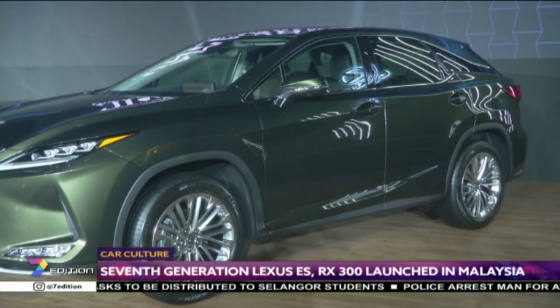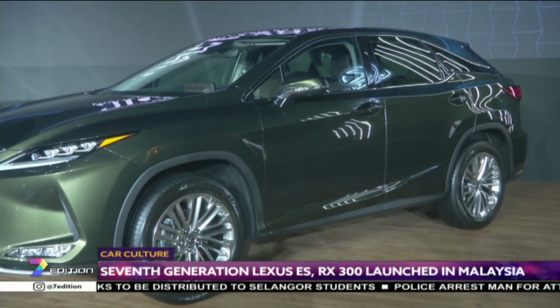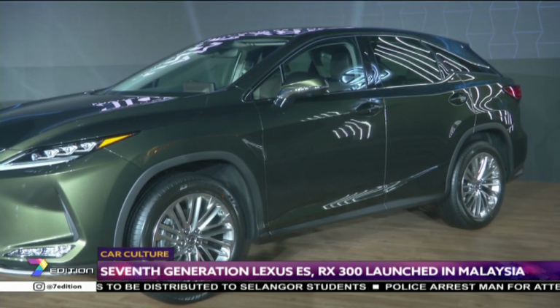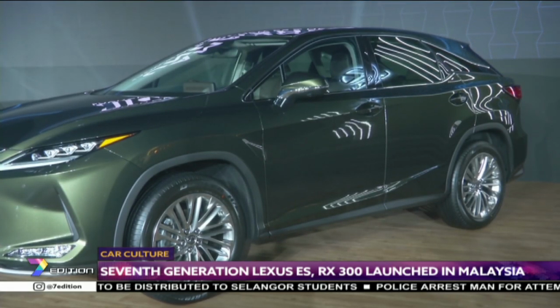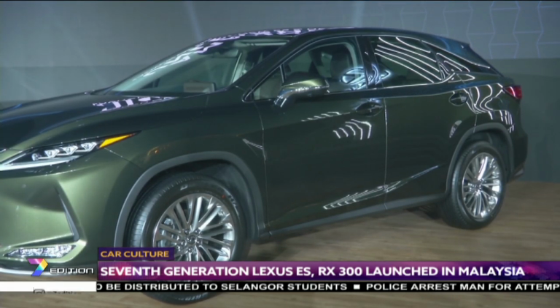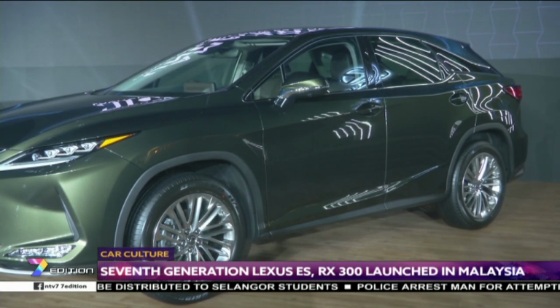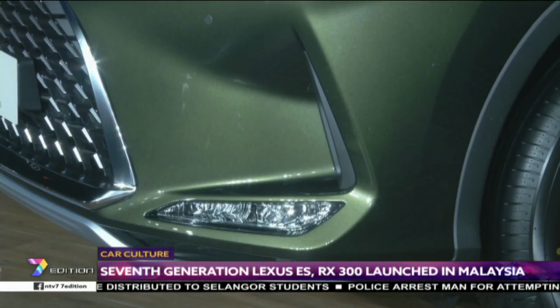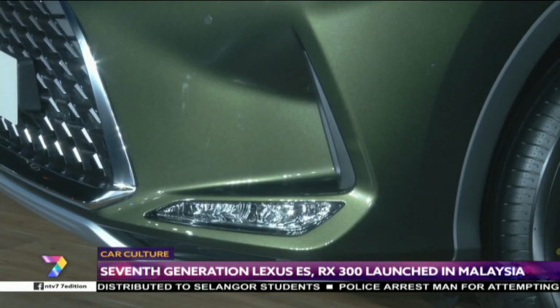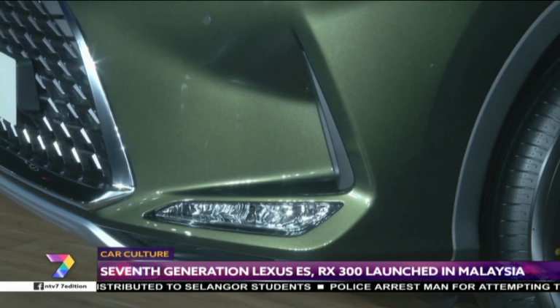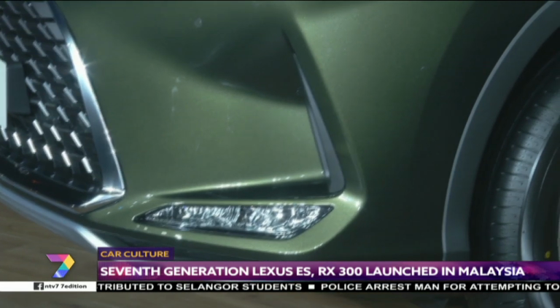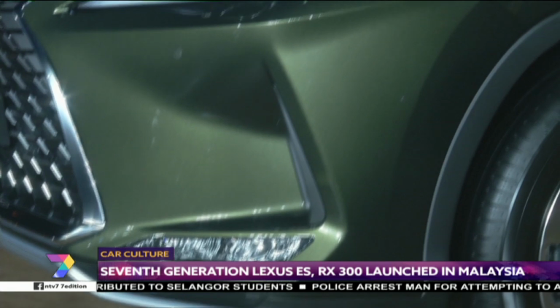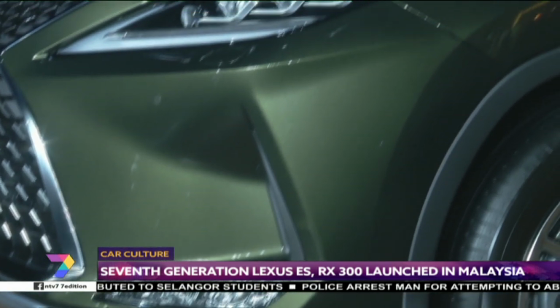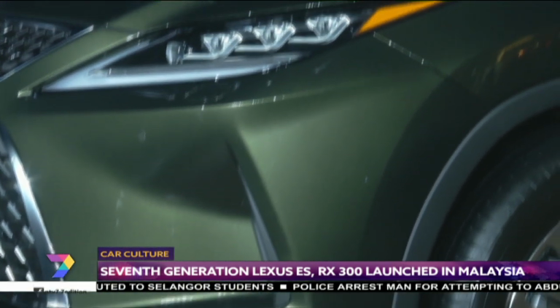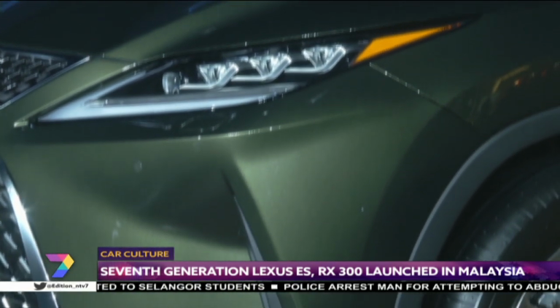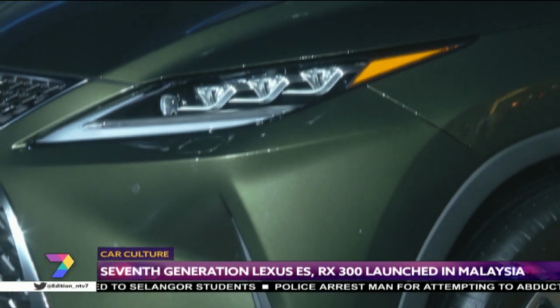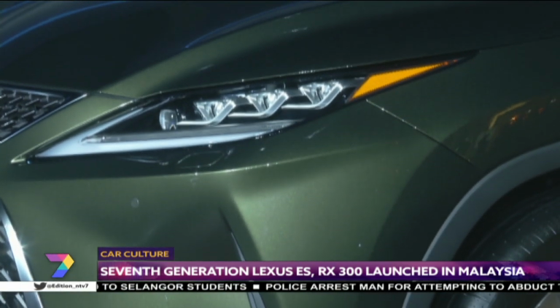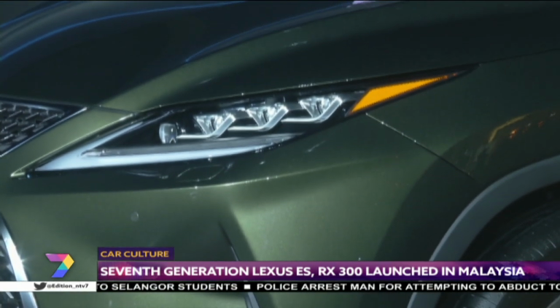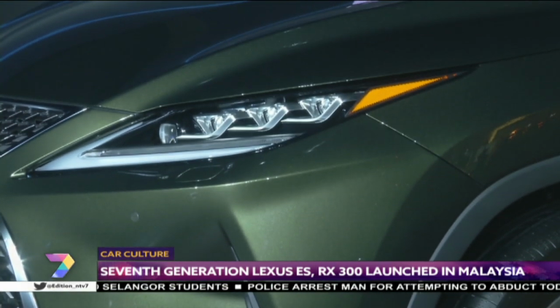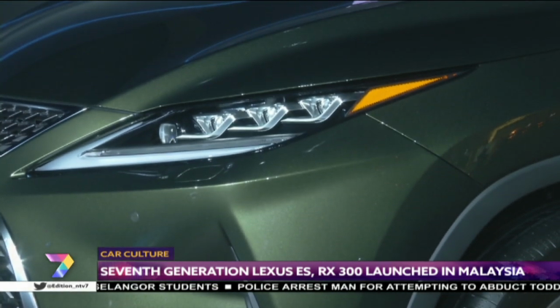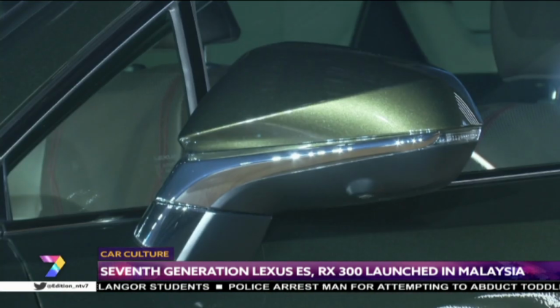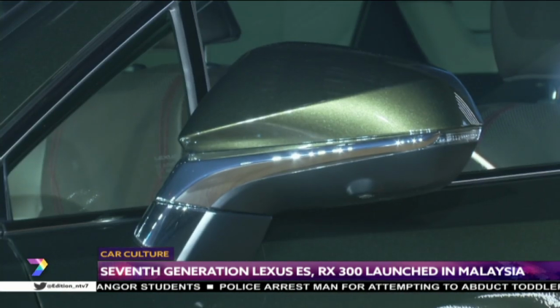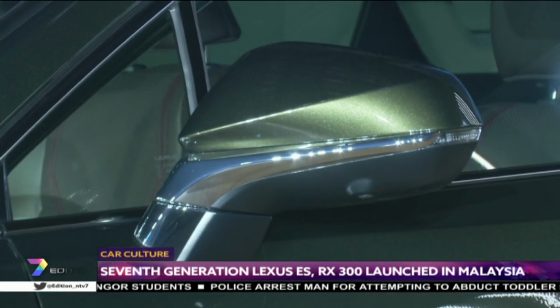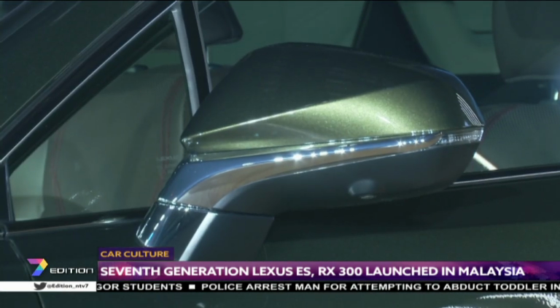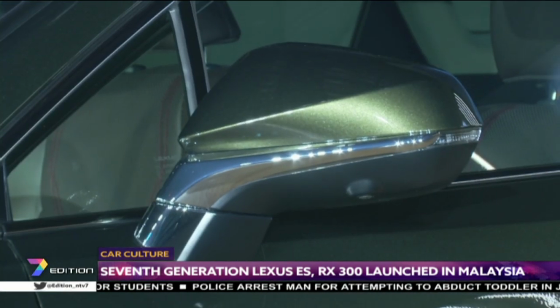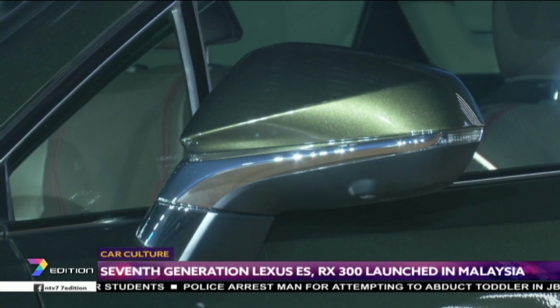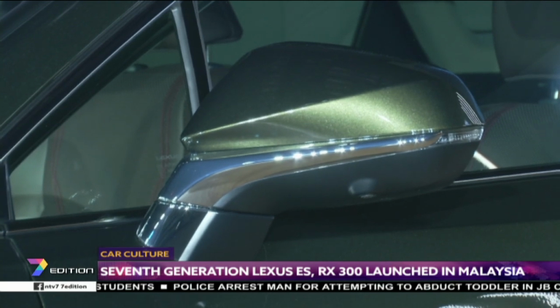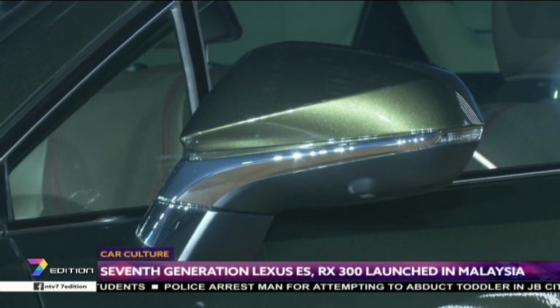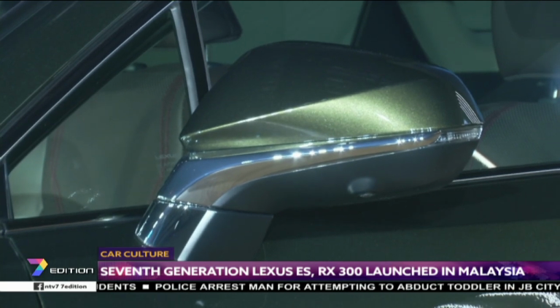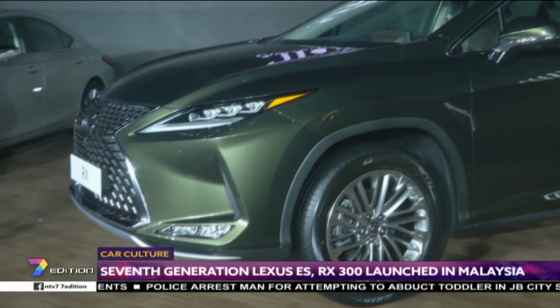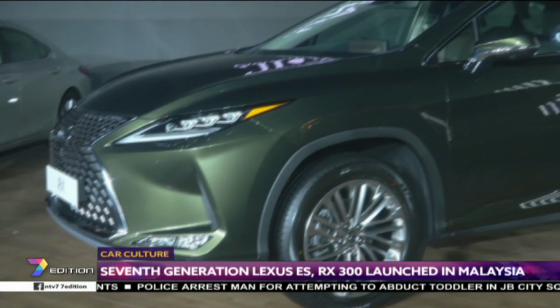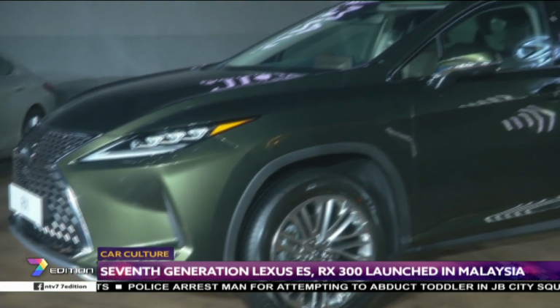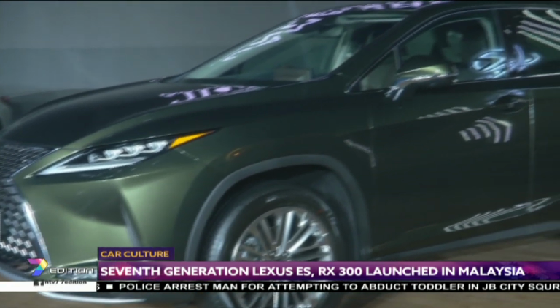Focusing on the exterior changes, the front end of the RX now features slimmer triple-line LED headlamps with boomerang-shaped LED DRLs flanking the brand's signature spindle grille.